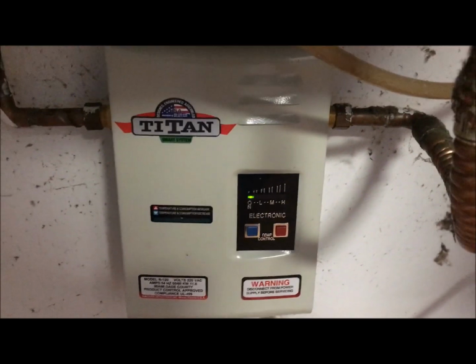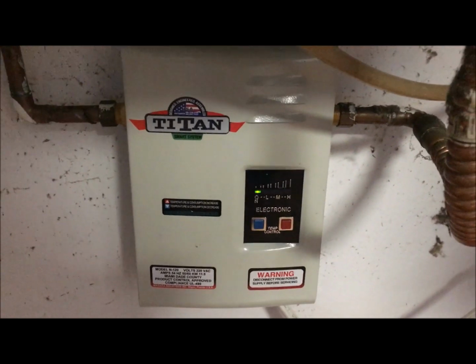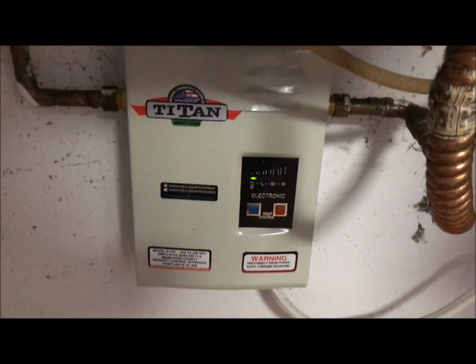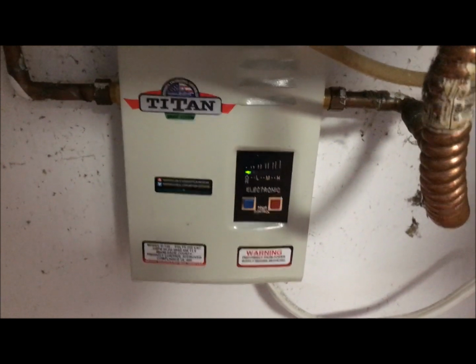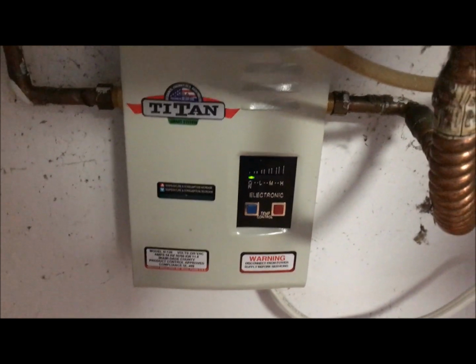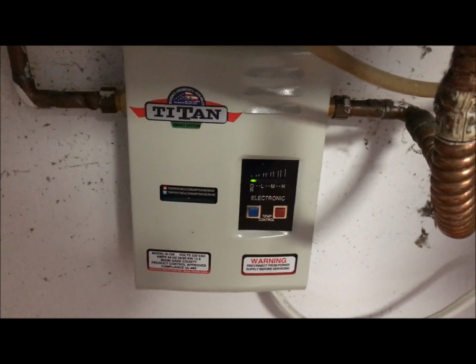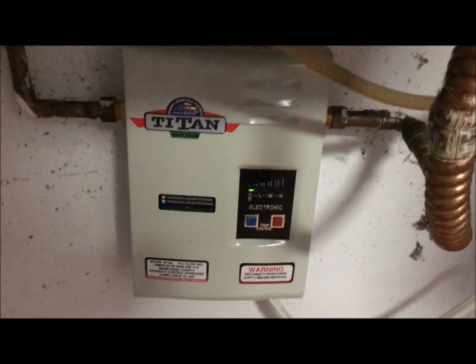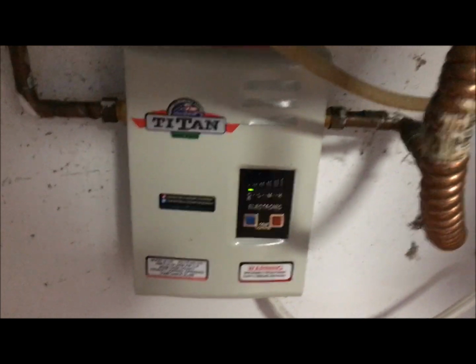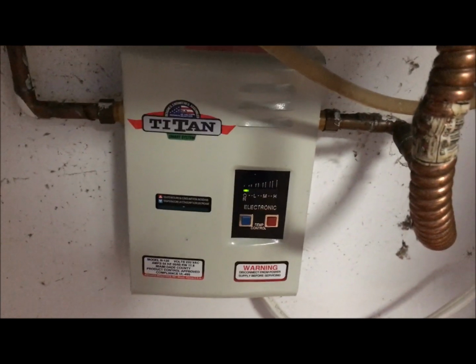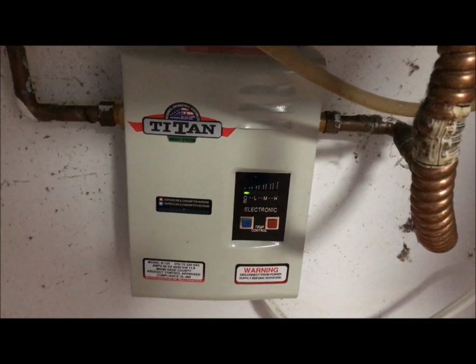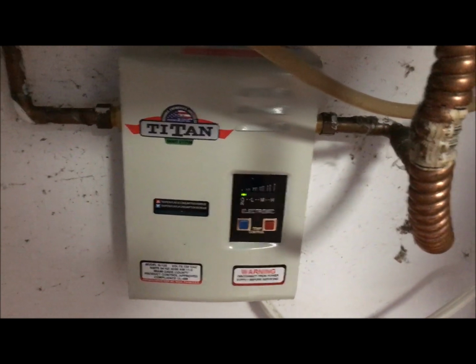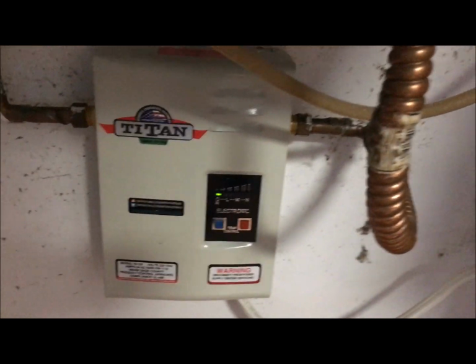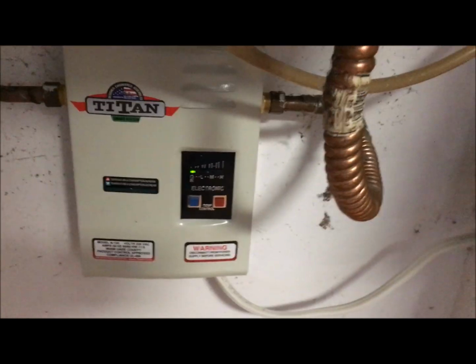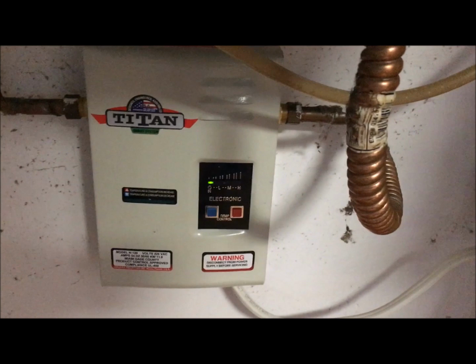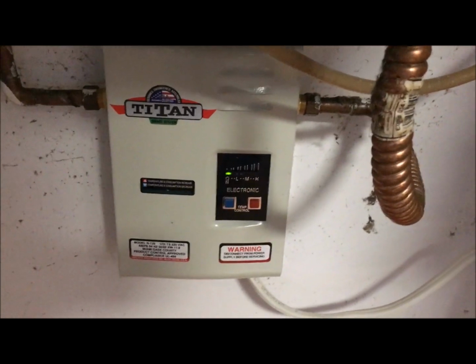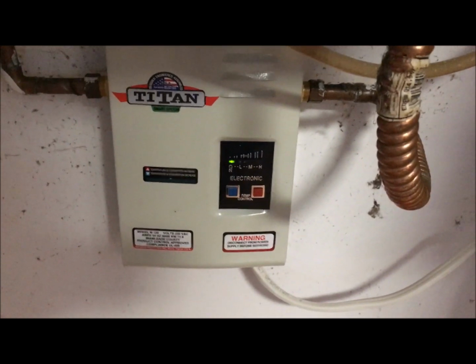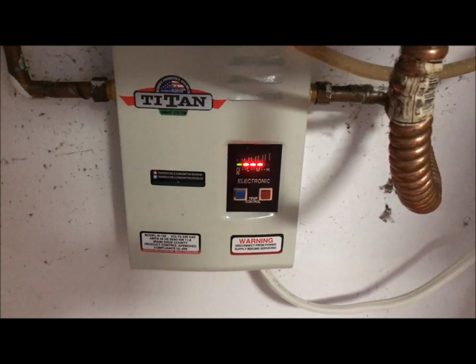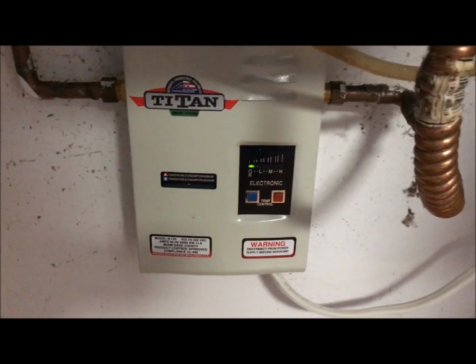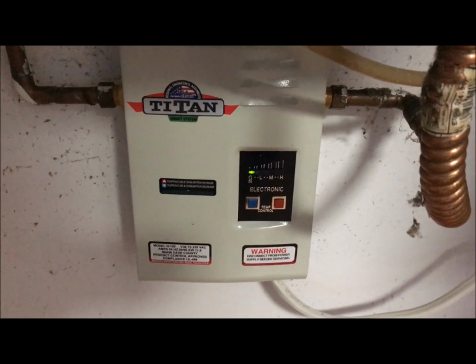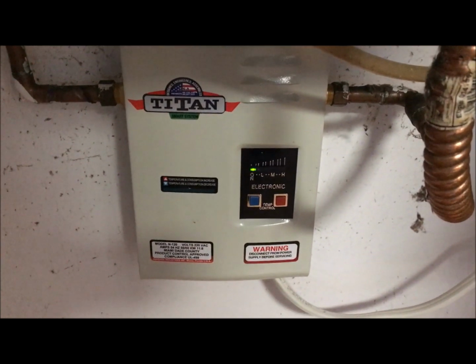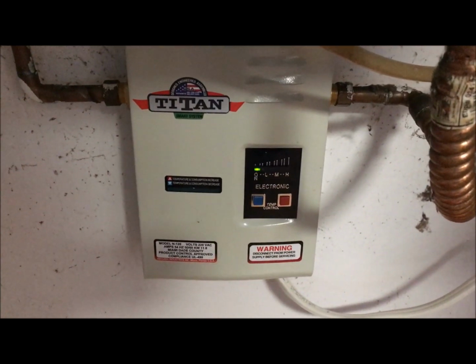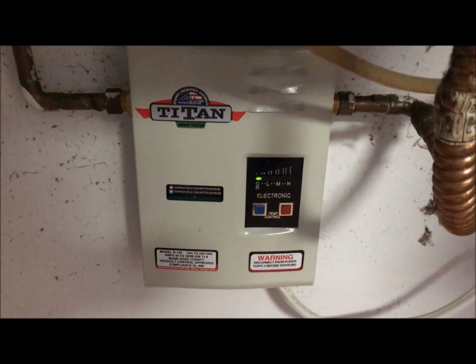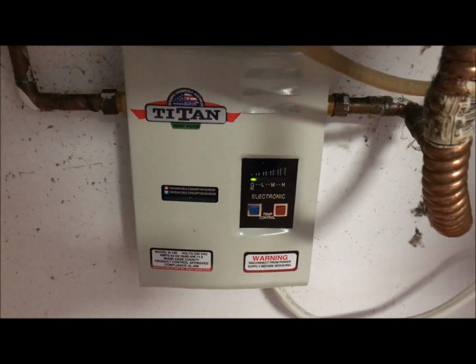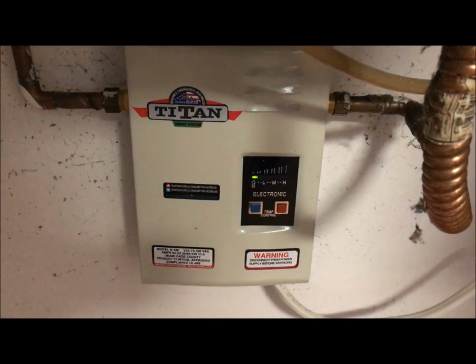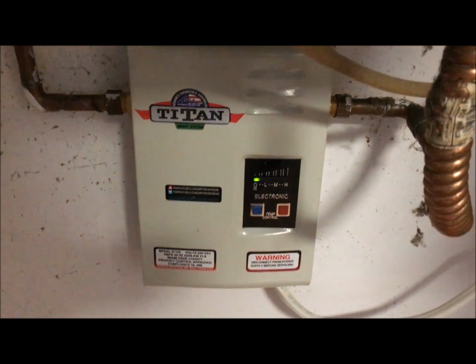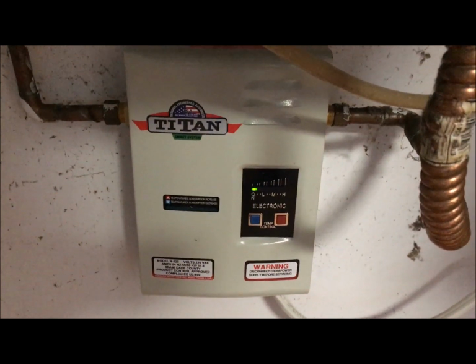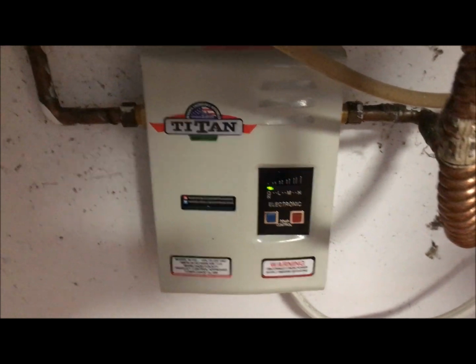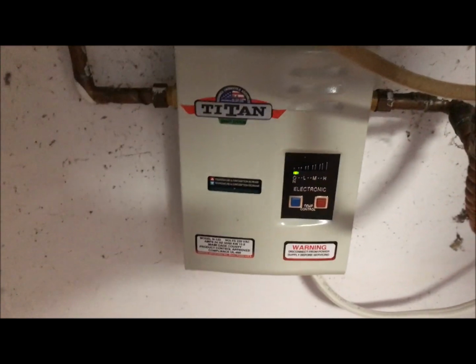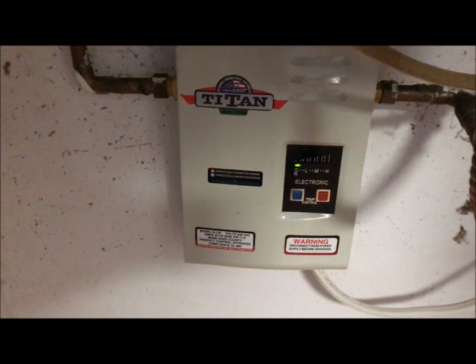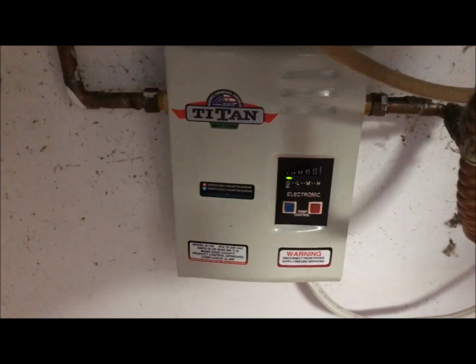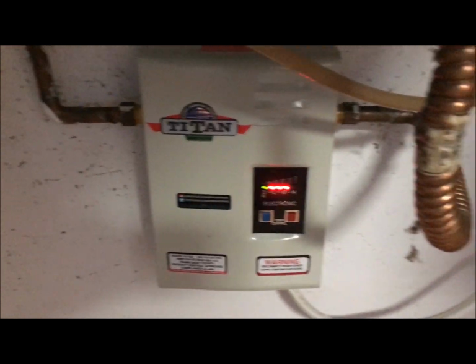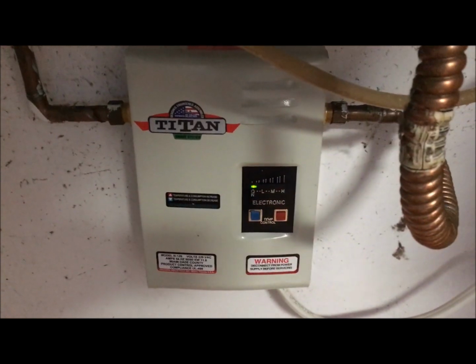The green light being on lets you know that the unit is on, but the only time it's going to heat up the water is when you turn on the water. This is what happens when you turn on the water — put it on hot.